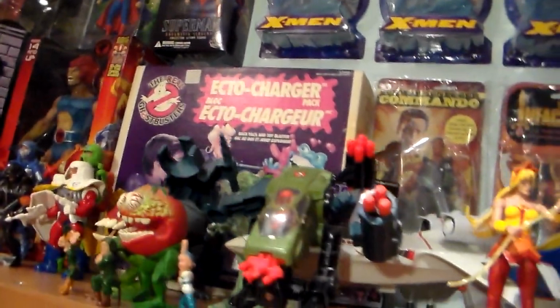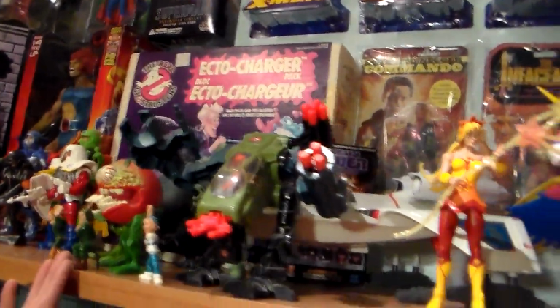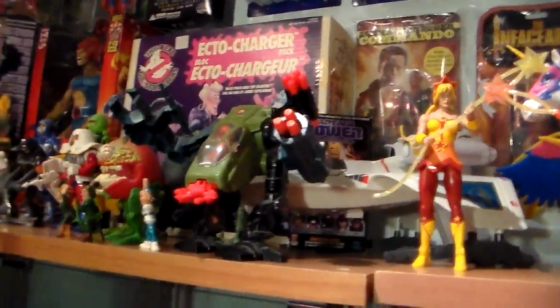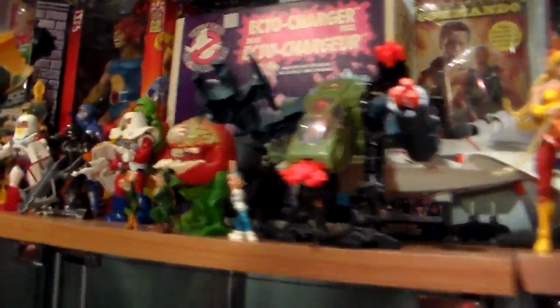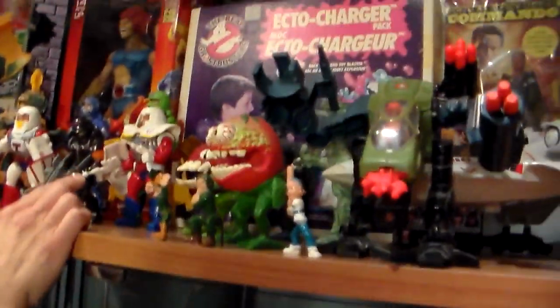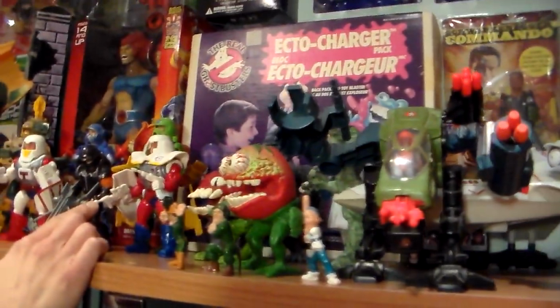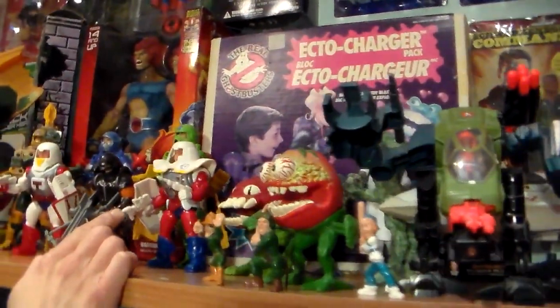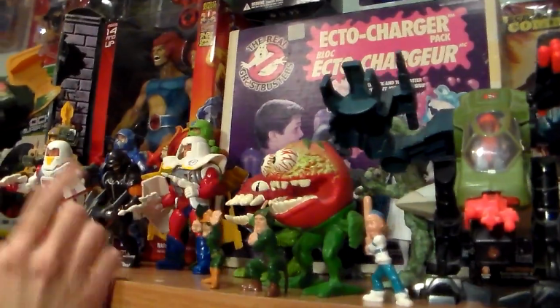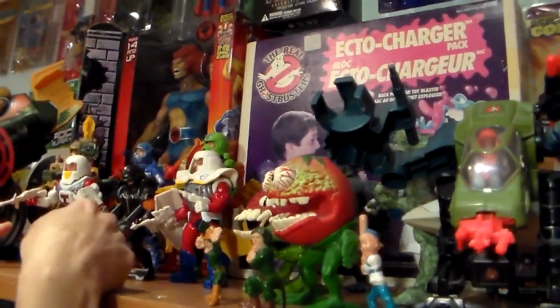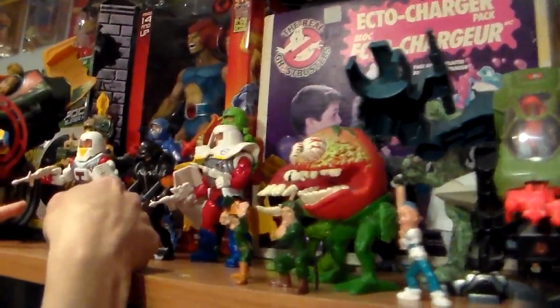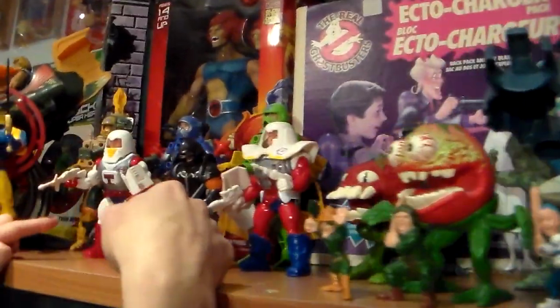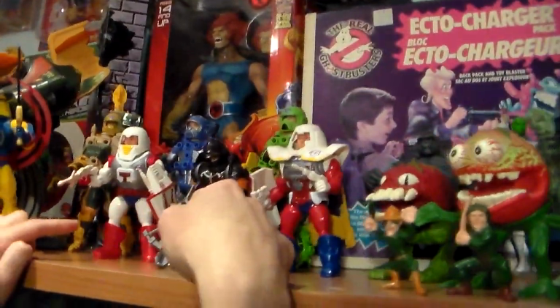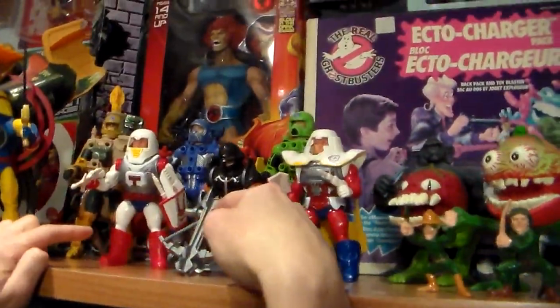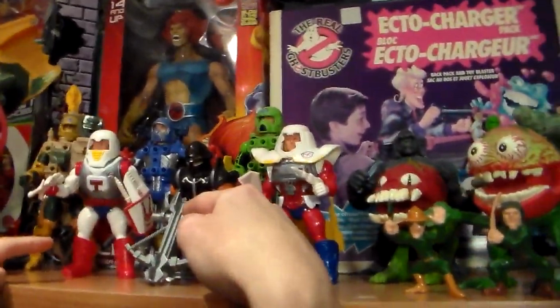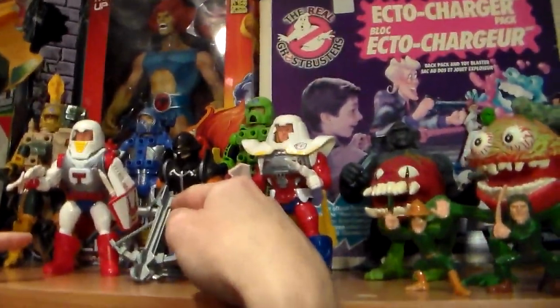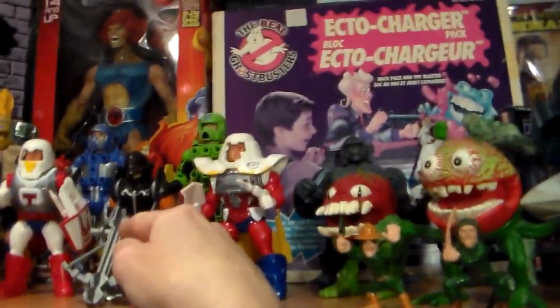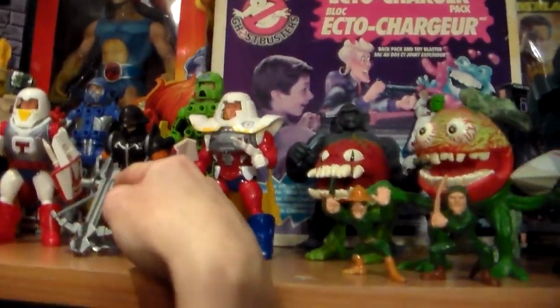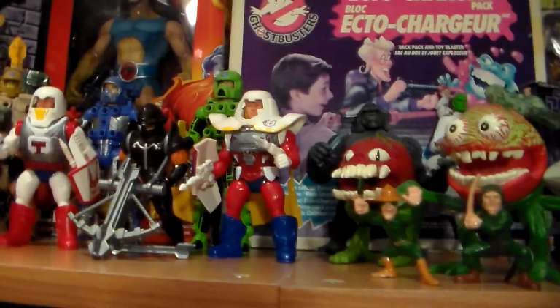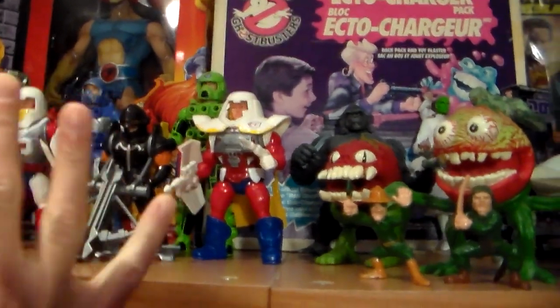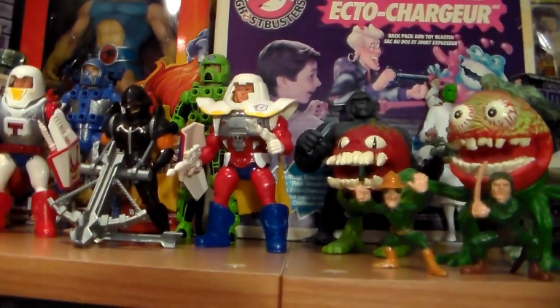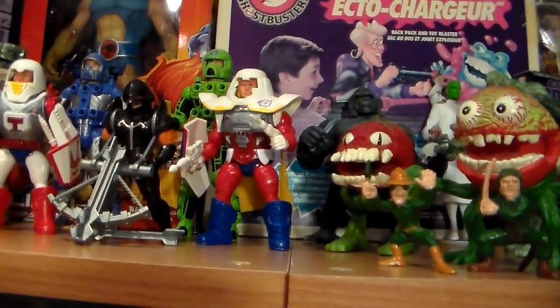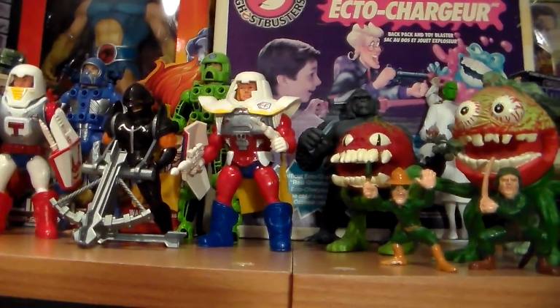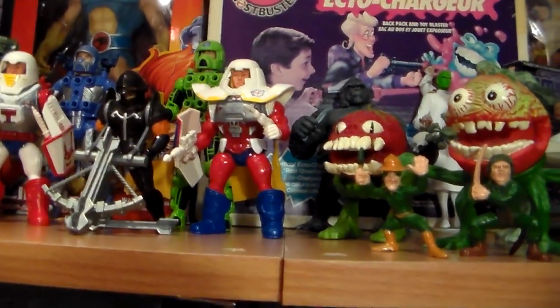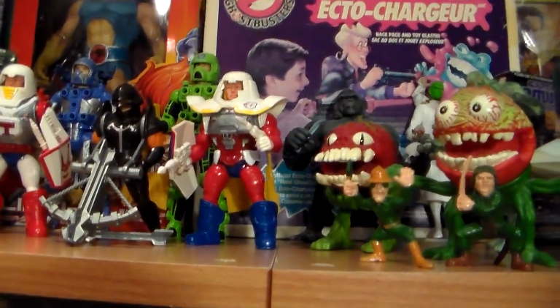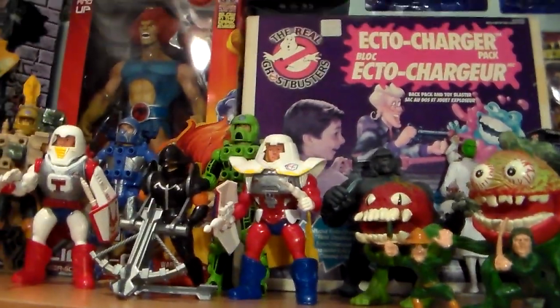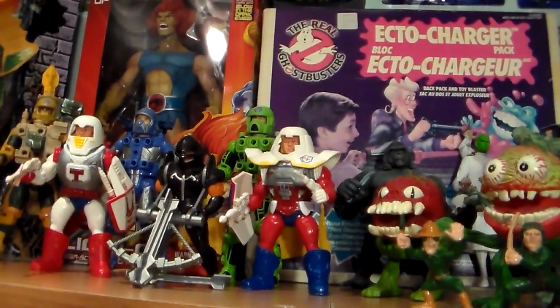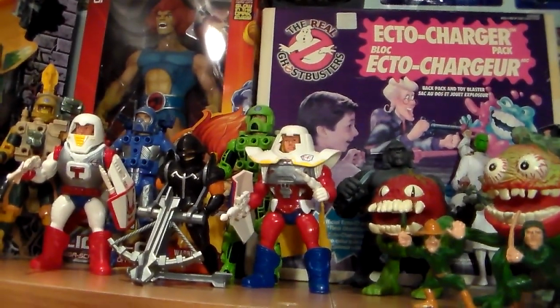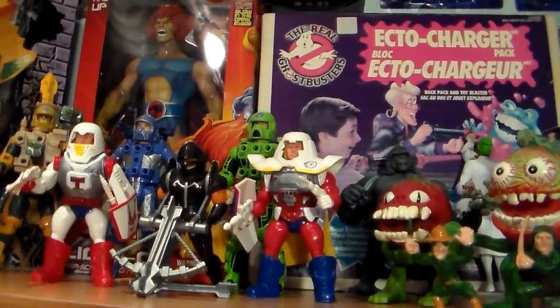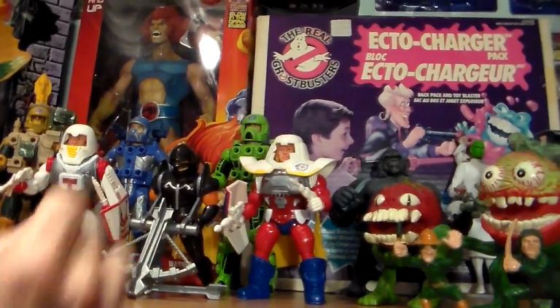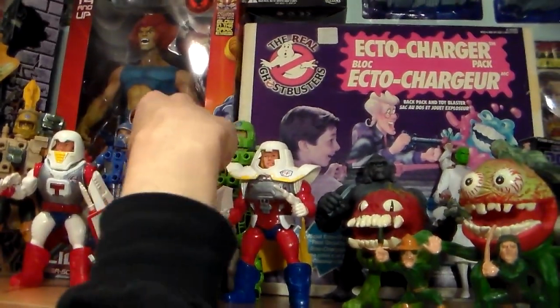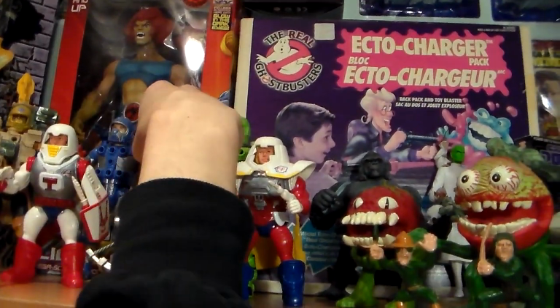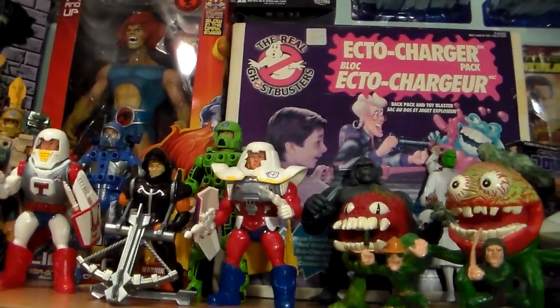Then I have Killer Tomatoes we're going to do soon. Earth Force — they're rare. This is a figure from King Arthur and the Knights of Justice — there are only five figures, uber rare. Actually there's some debate — he might be a good guy or bad guy. He's in black.